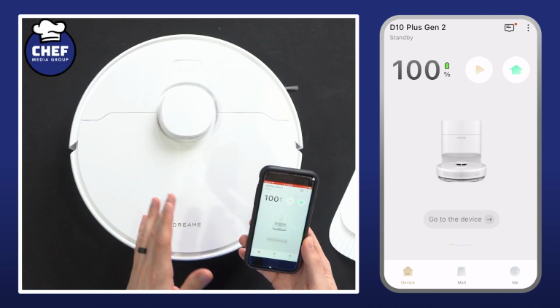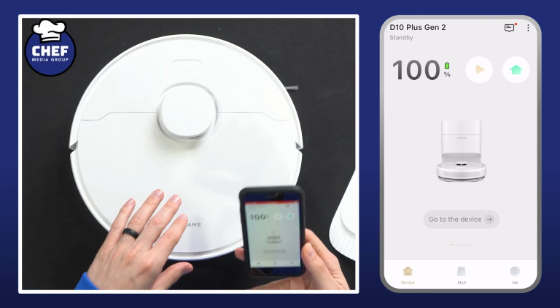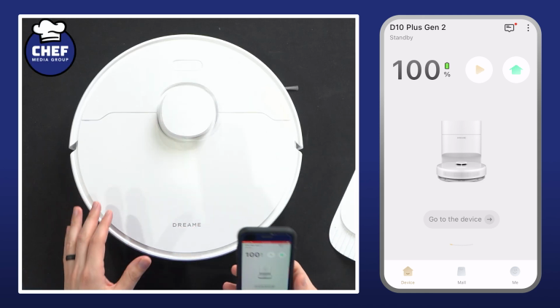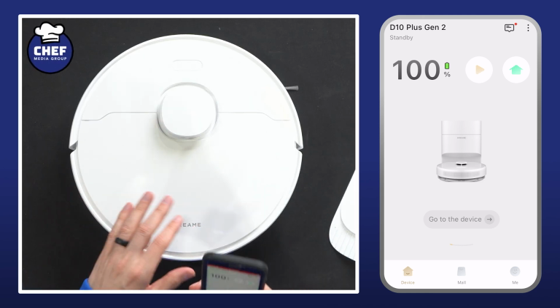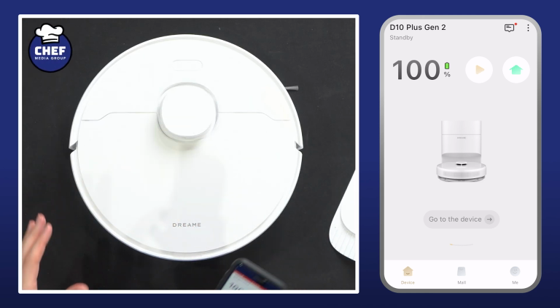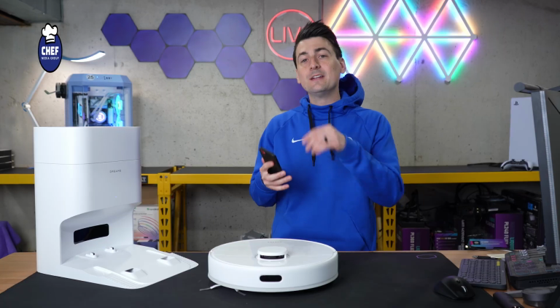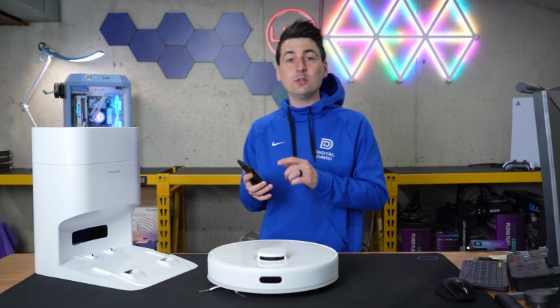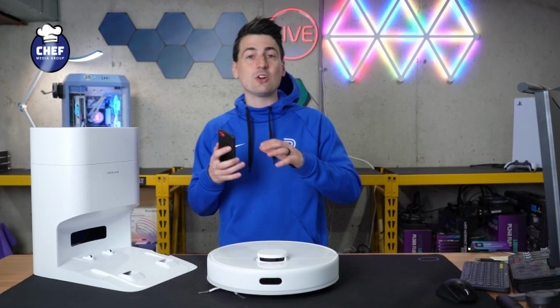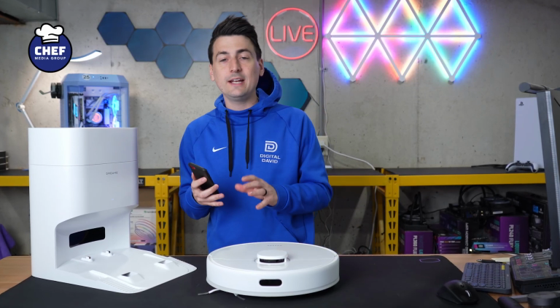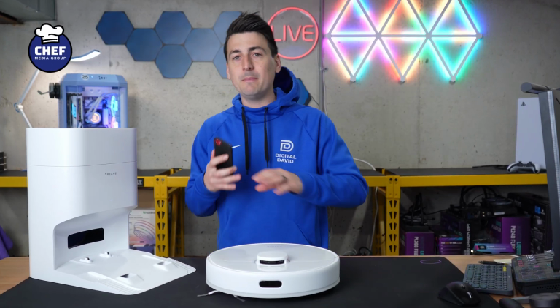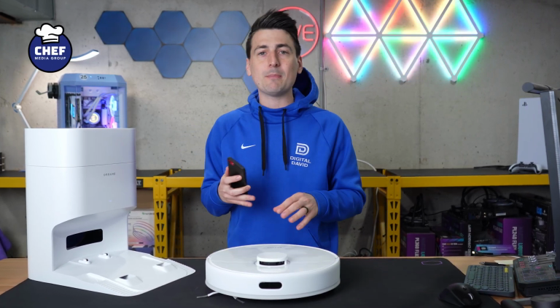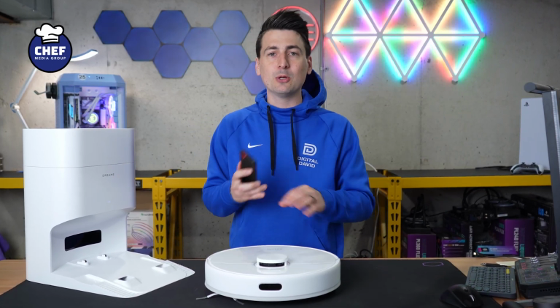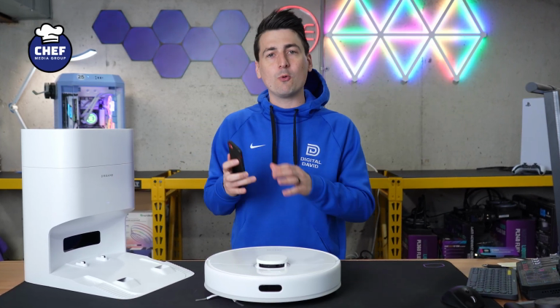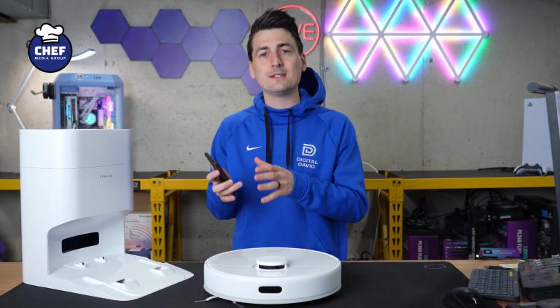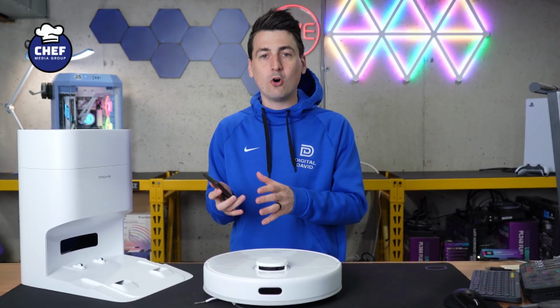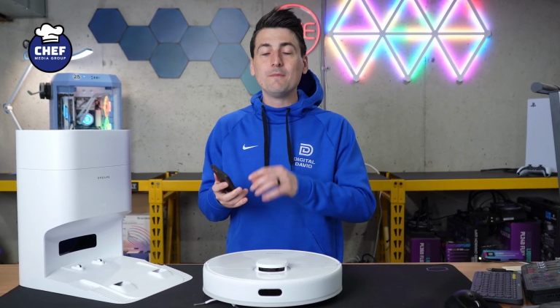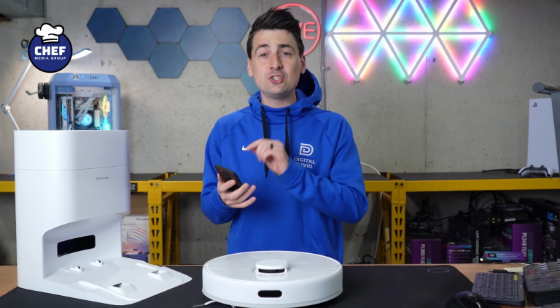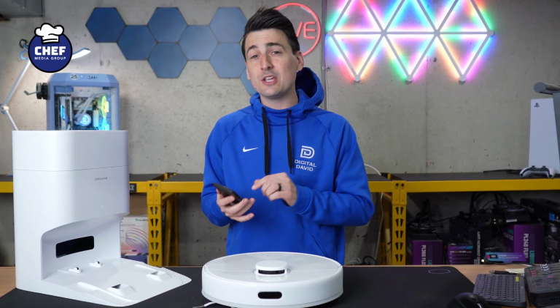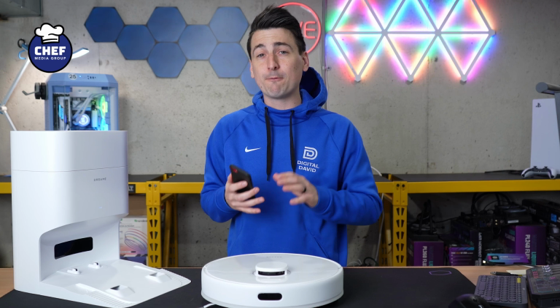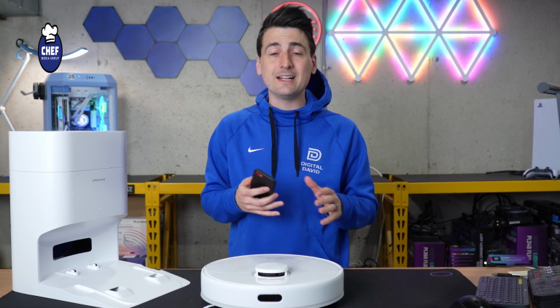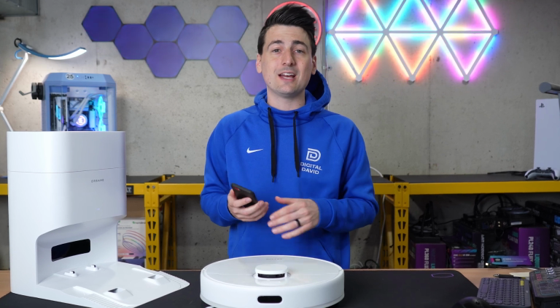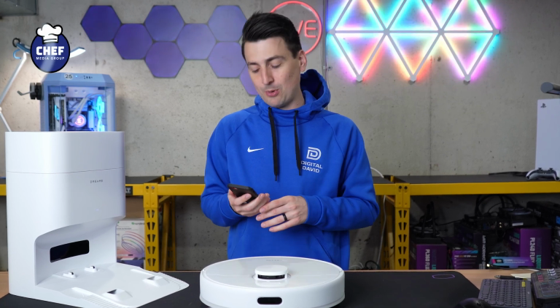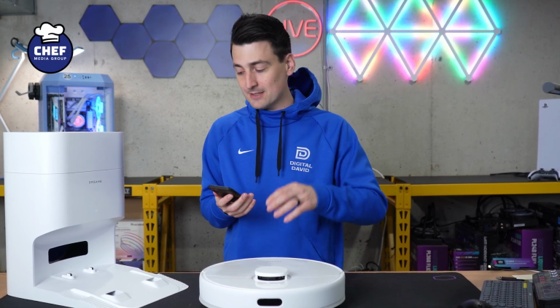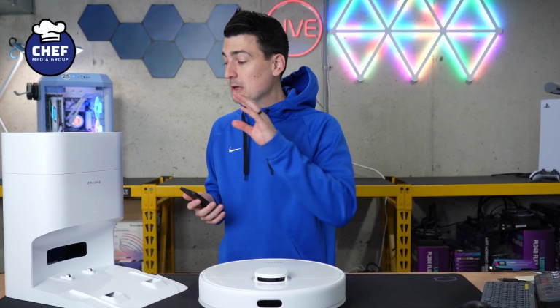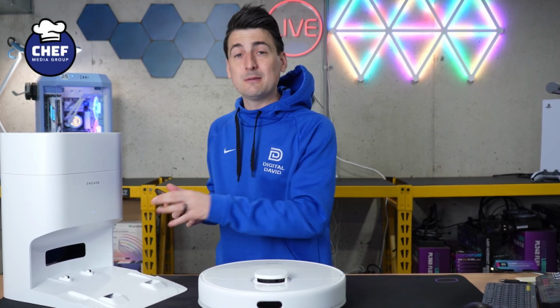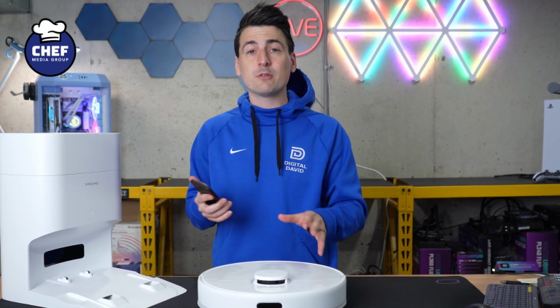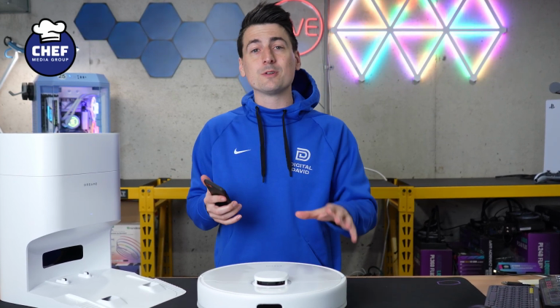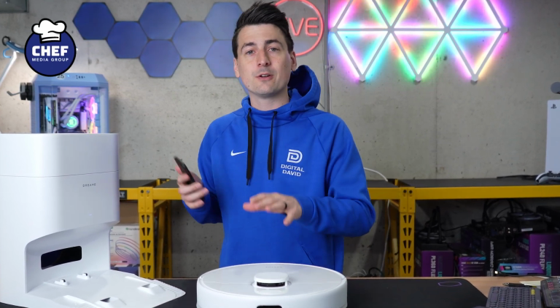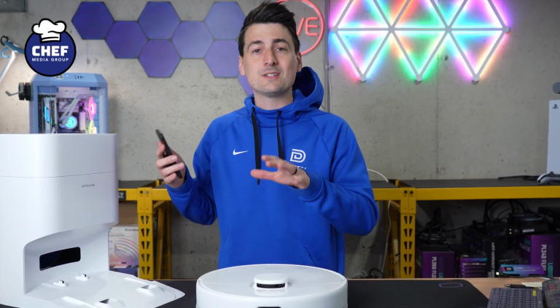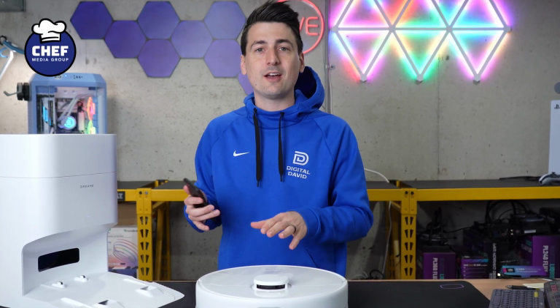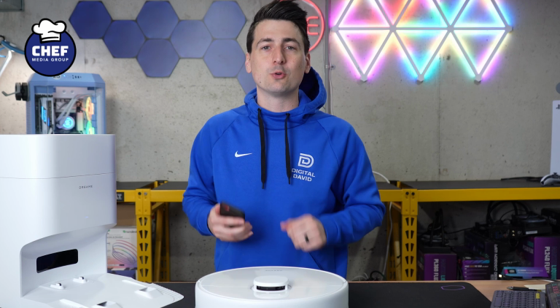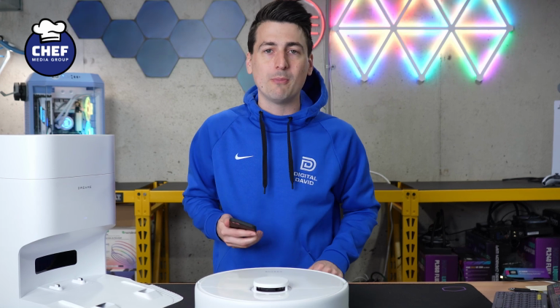Simple and straightforward — that's it. Now you can start cleaning, making your map, building out and organizing your home, and choosing your different cleaning settings and preferences. Simple and straightforward to get your device set up with the Dreamy Home app.